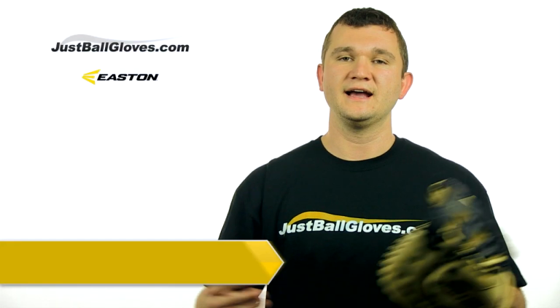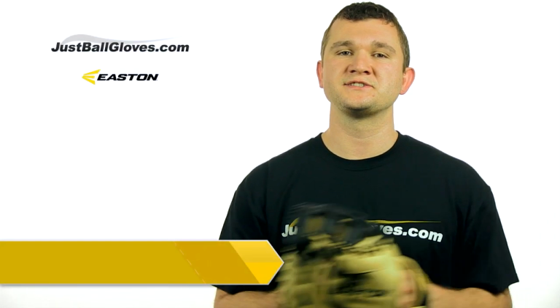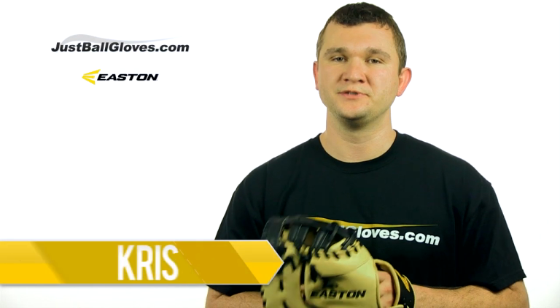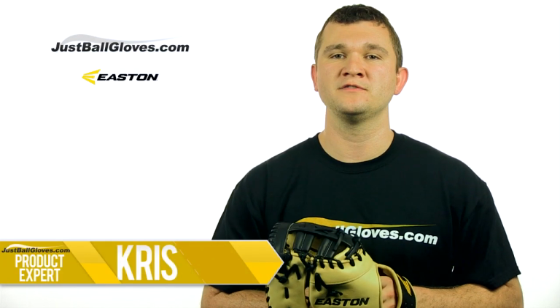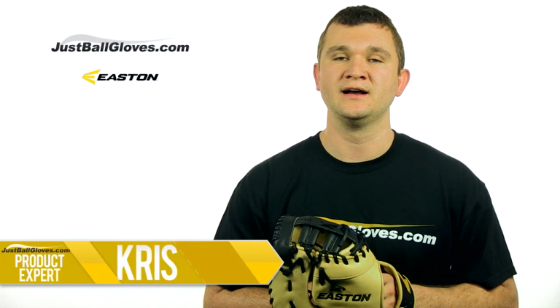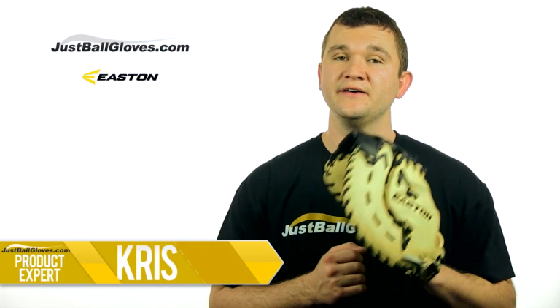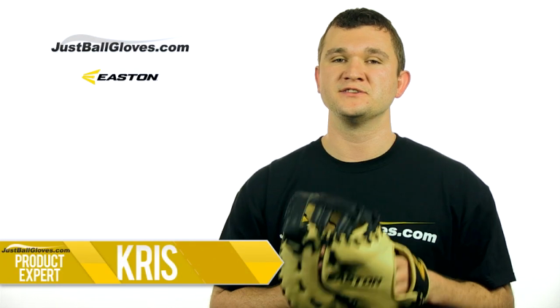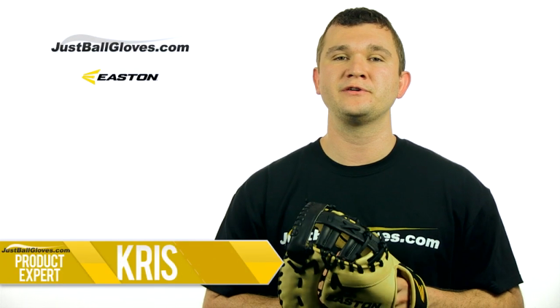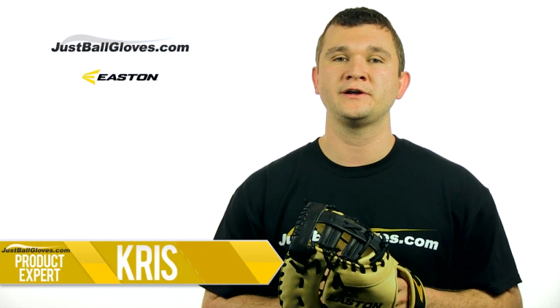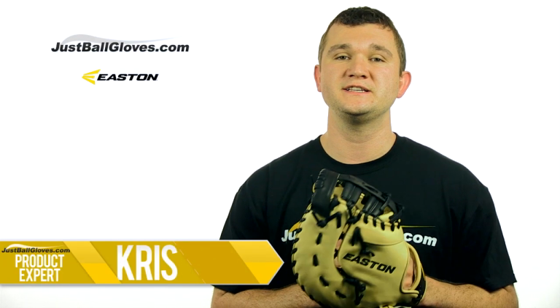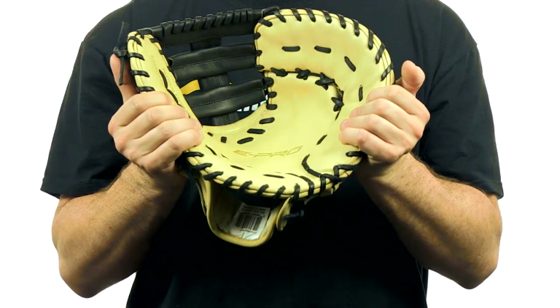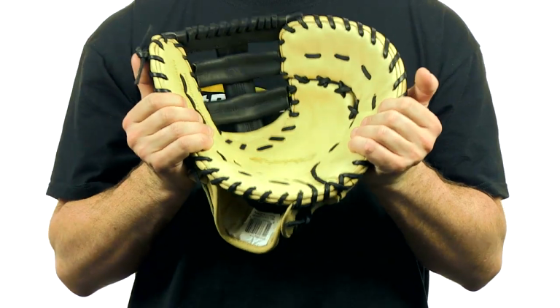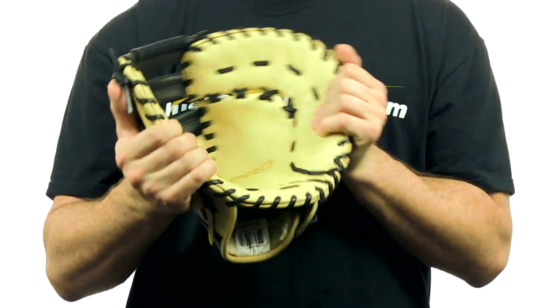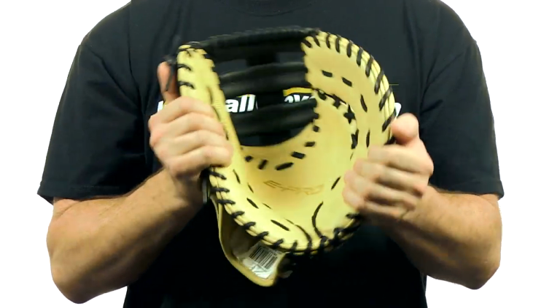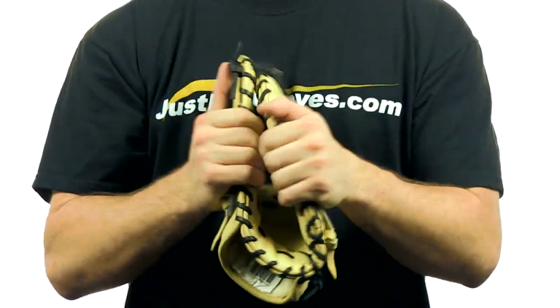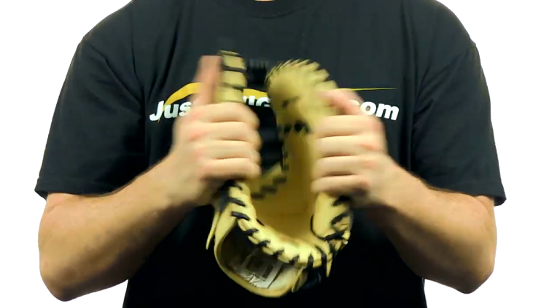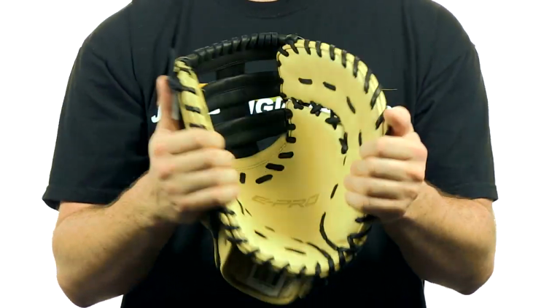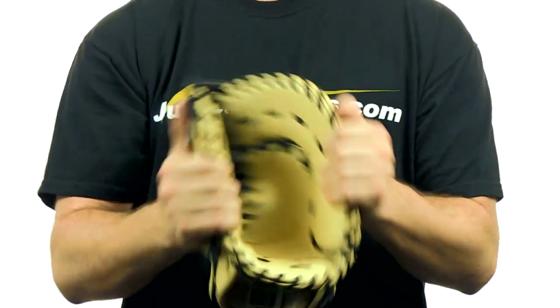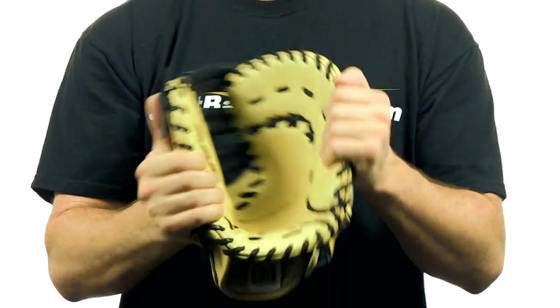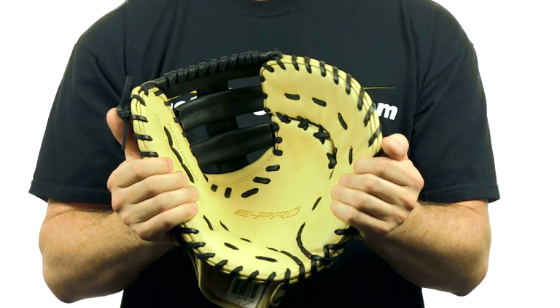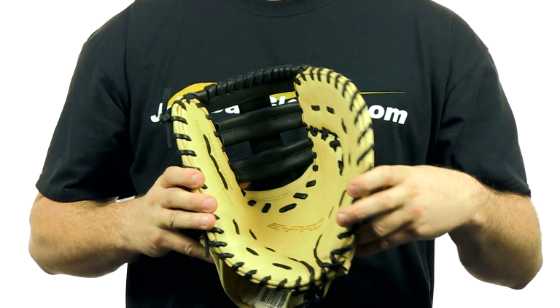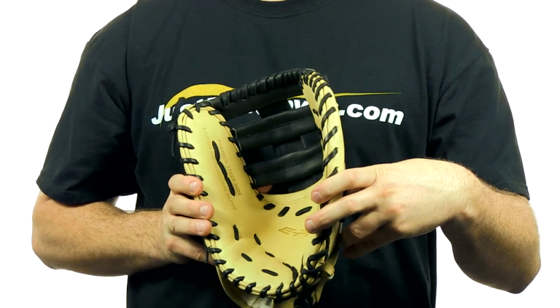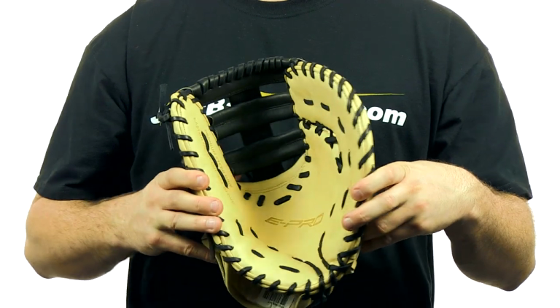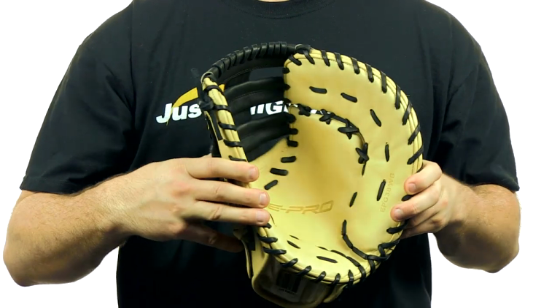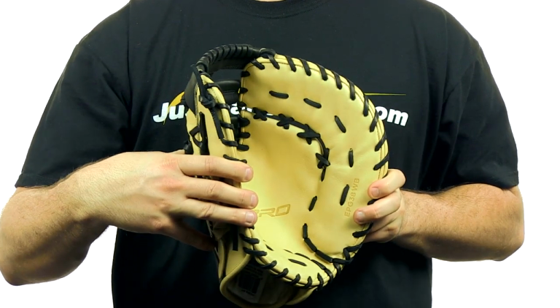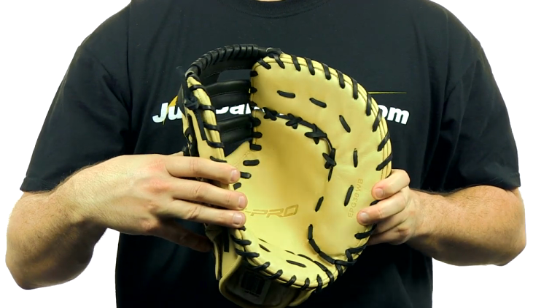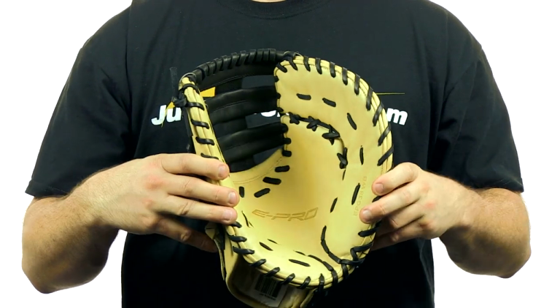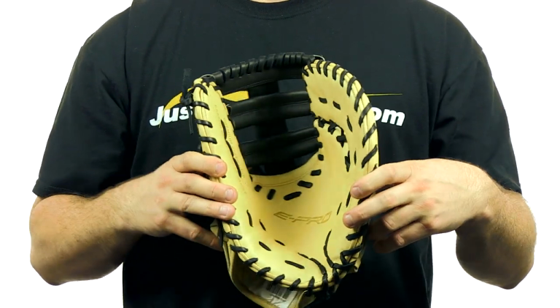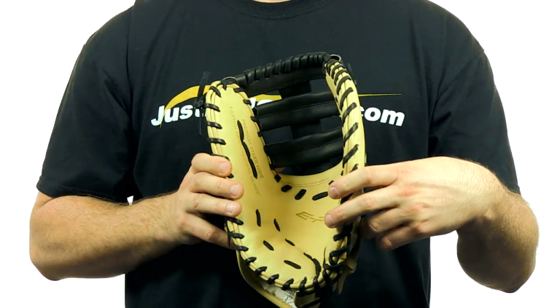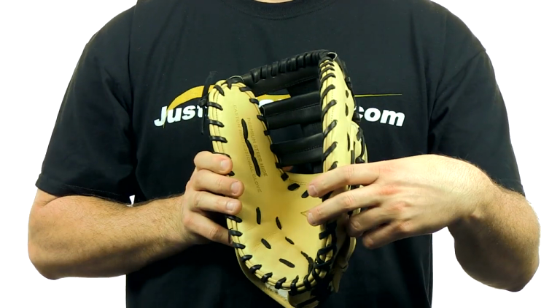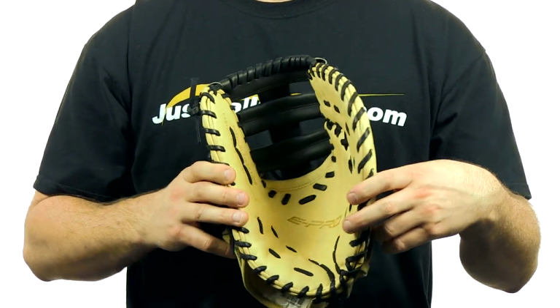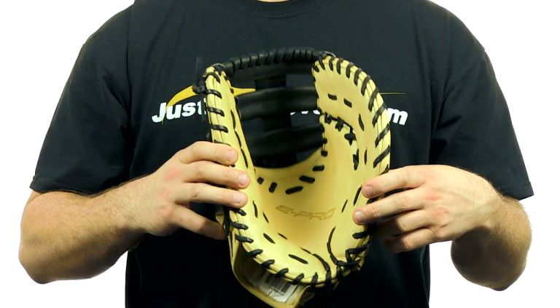Hey guys, this is Chris with JustBallGloves.com and this is a 12¾ inch Easton Professional Series First Baseman's glove. This 12¾ inch model features an open back and a single post web that starts with USA Steerhide that is then Japanese tanned into Seto leather.